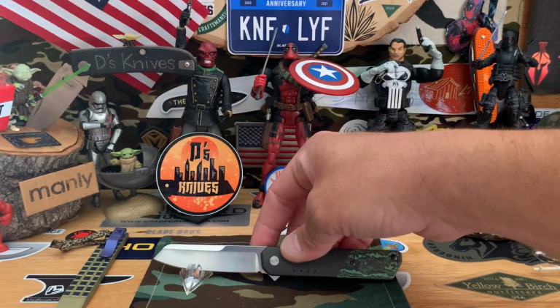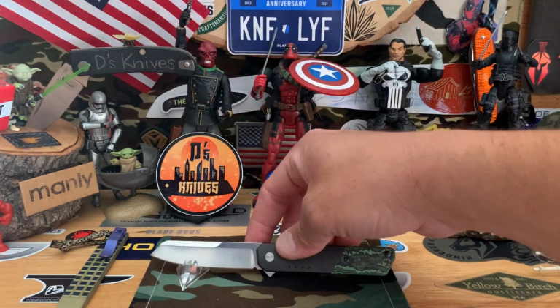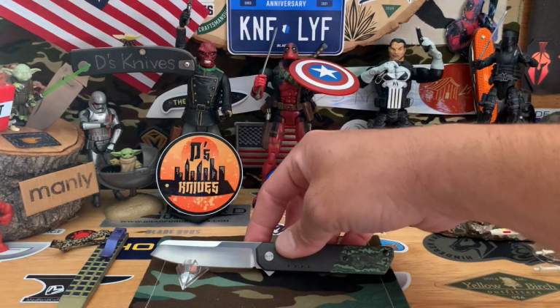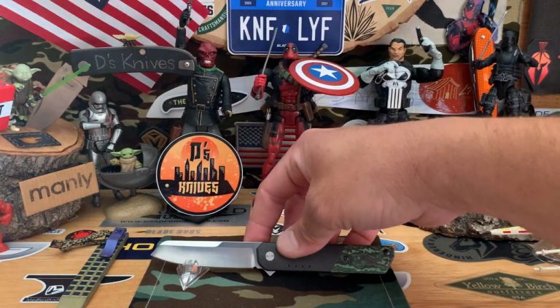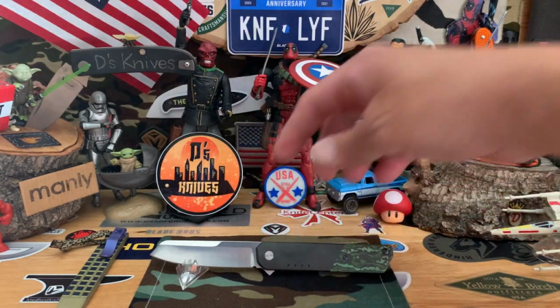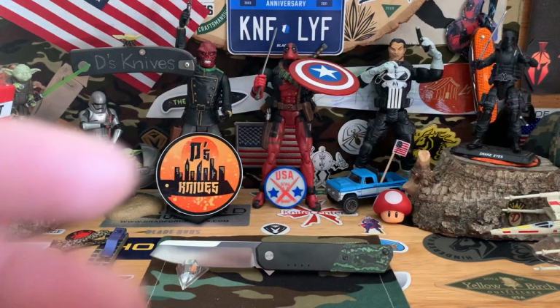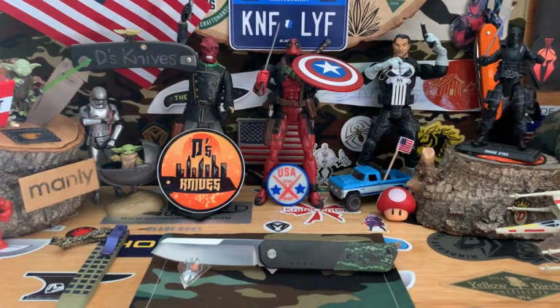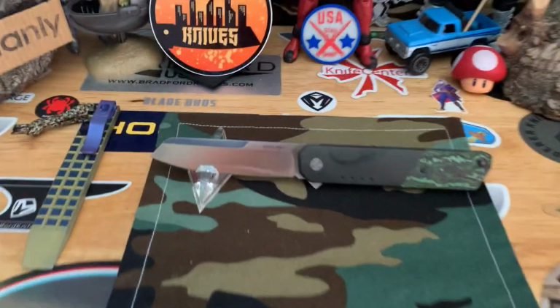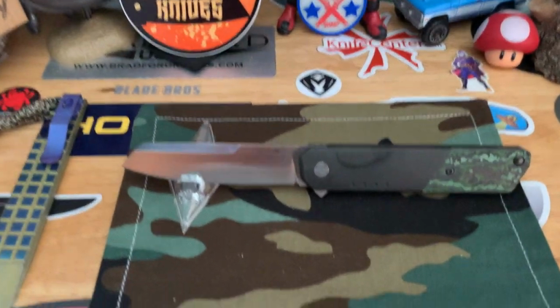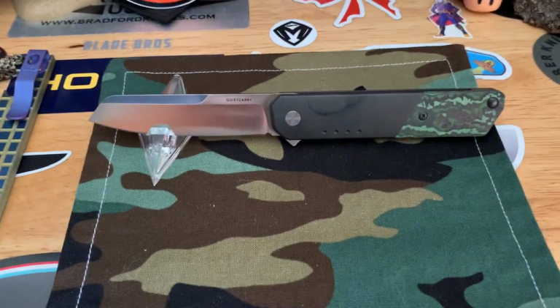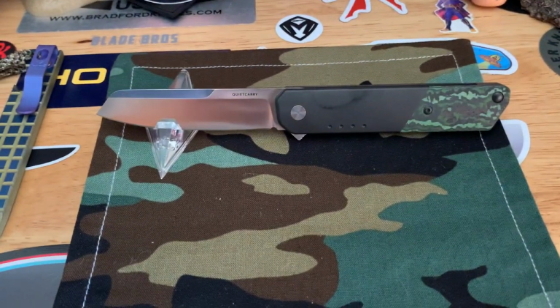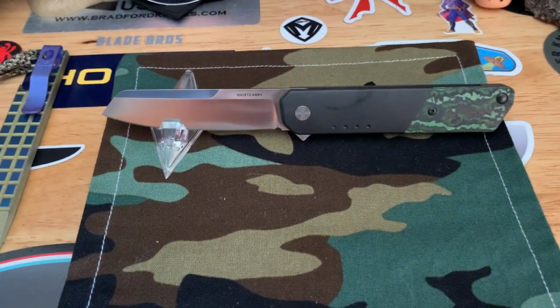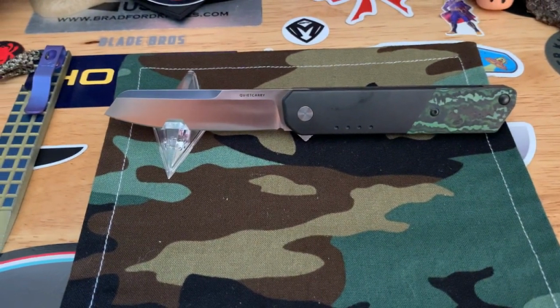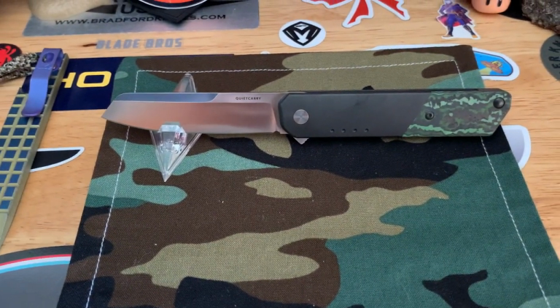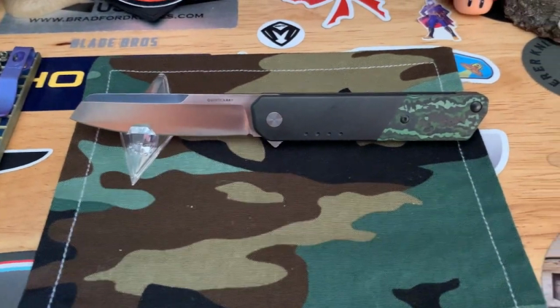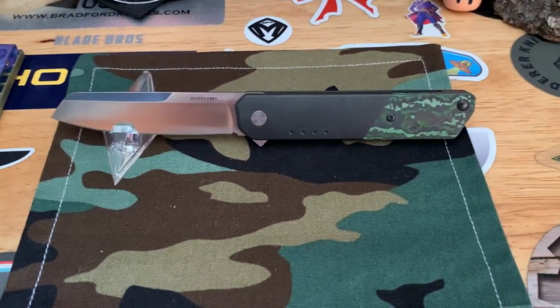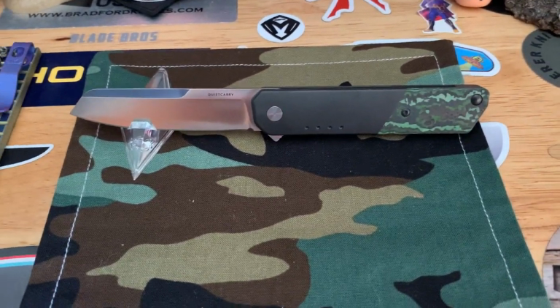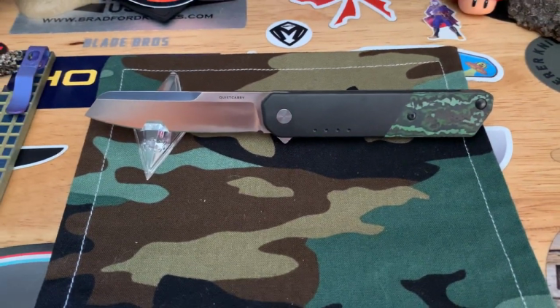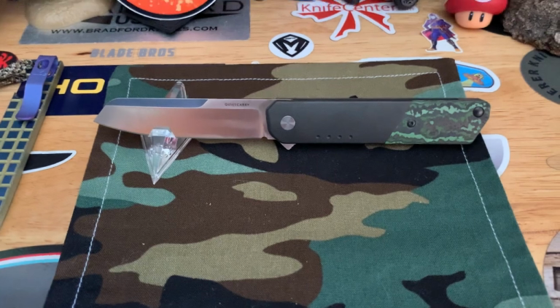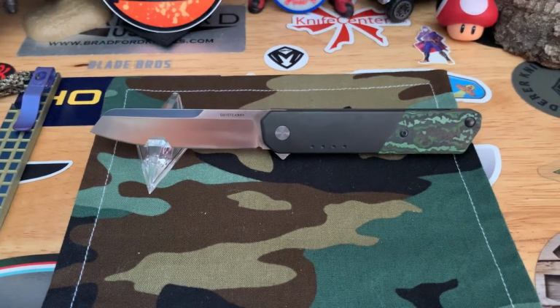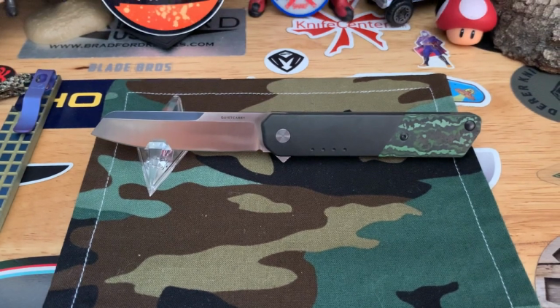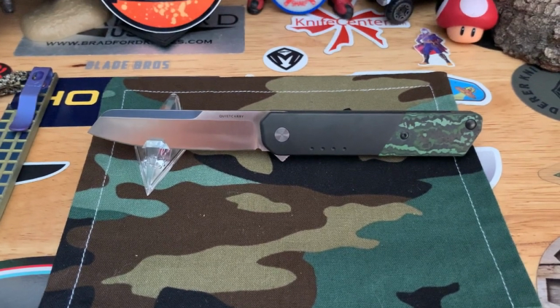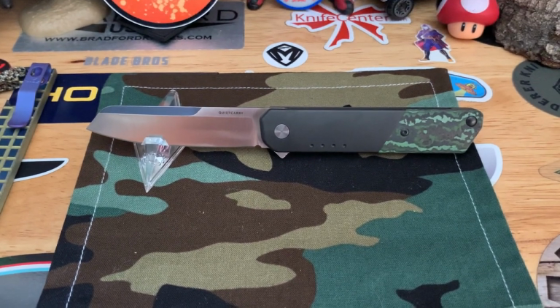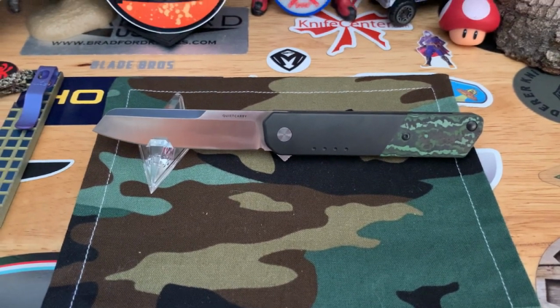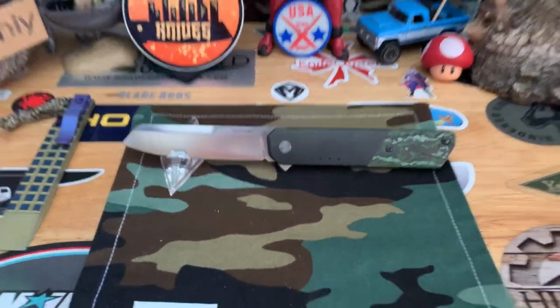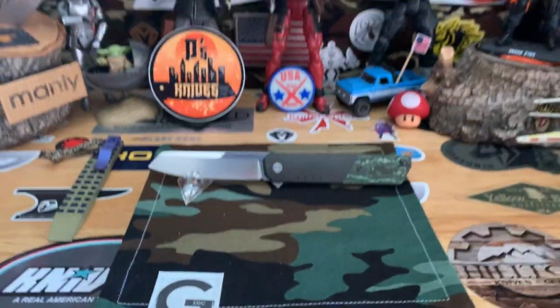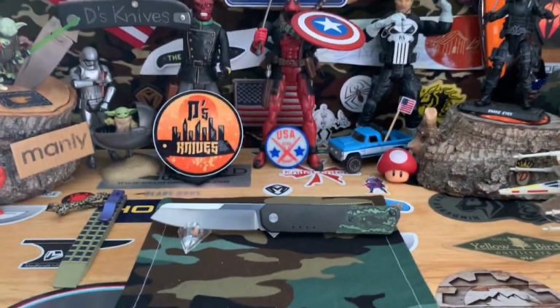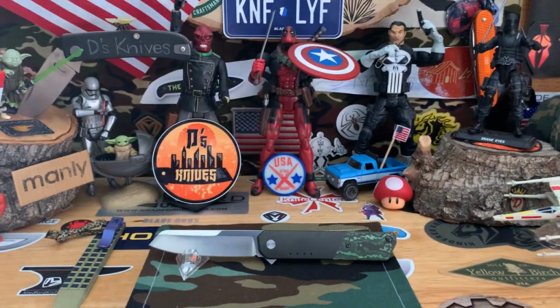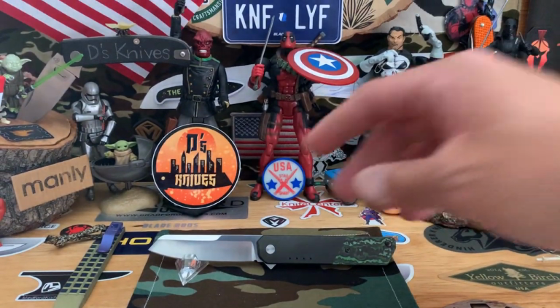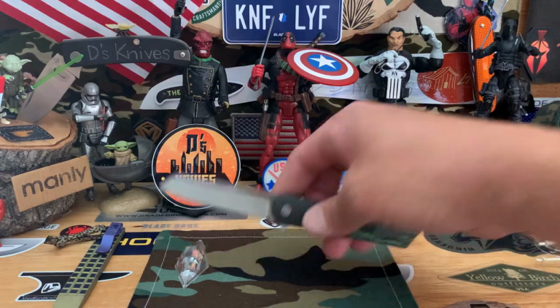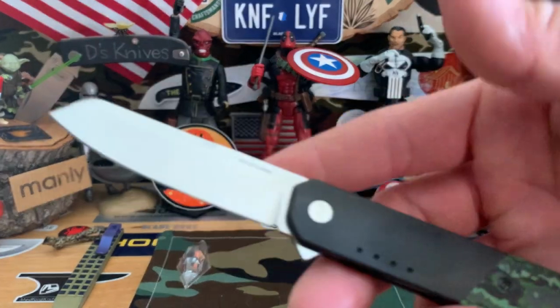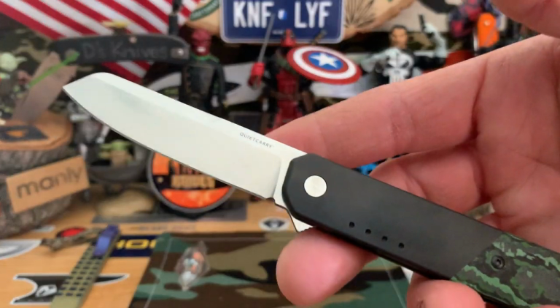That's a satin blade. This is the IQ from Quiet Carry — minimal flipper. Very nice.